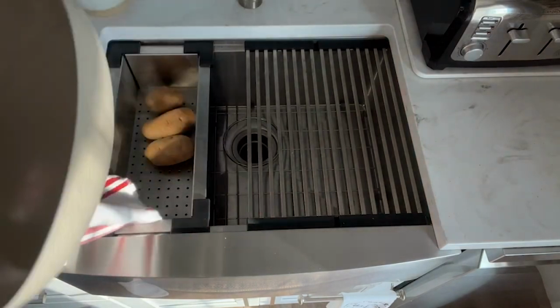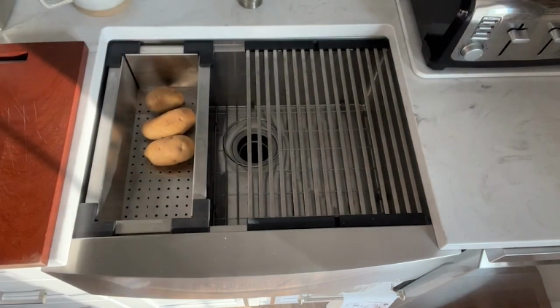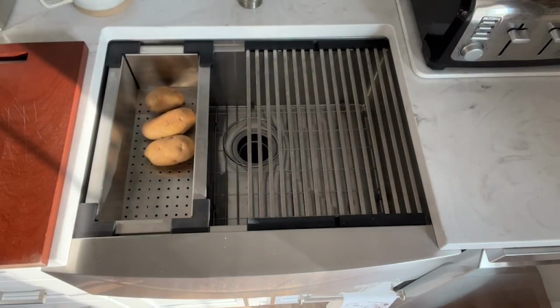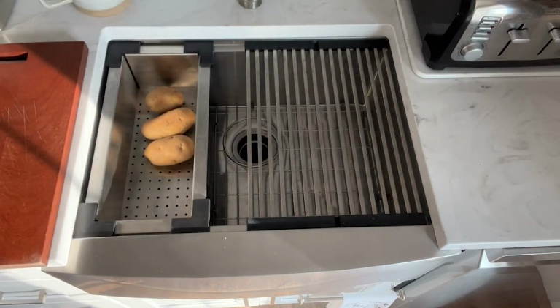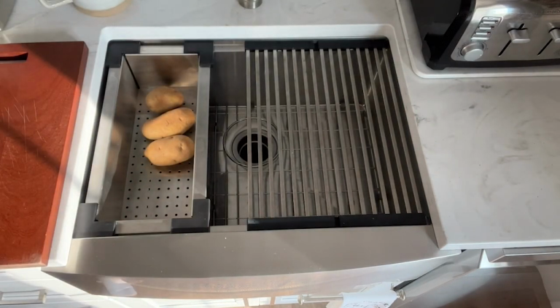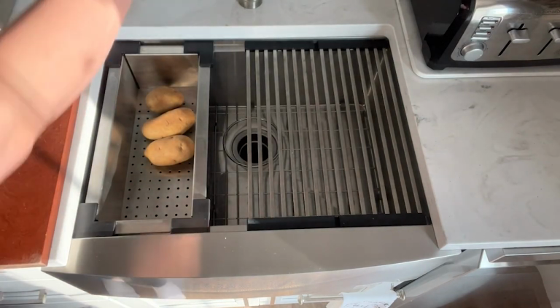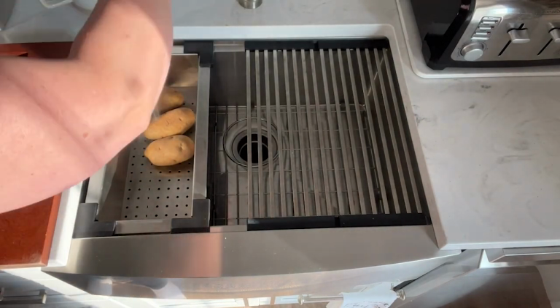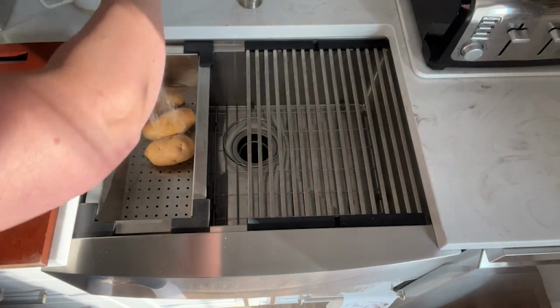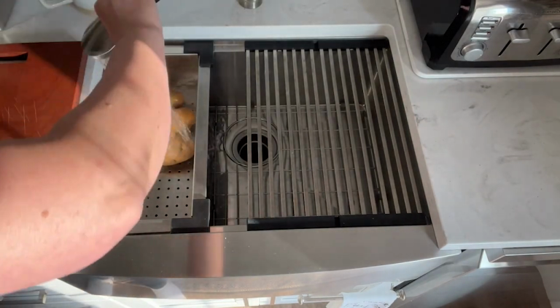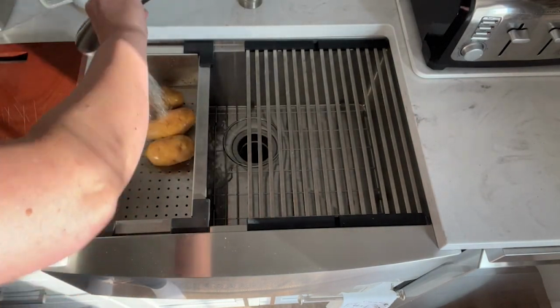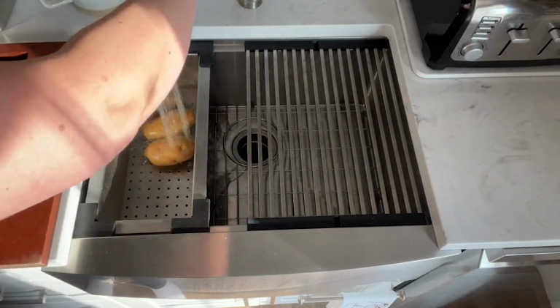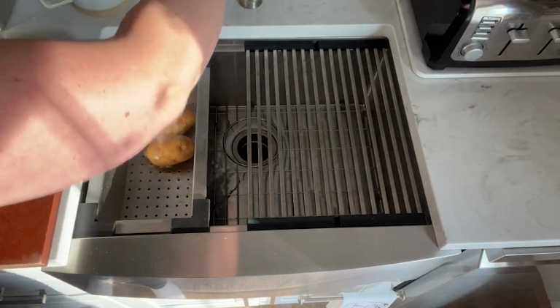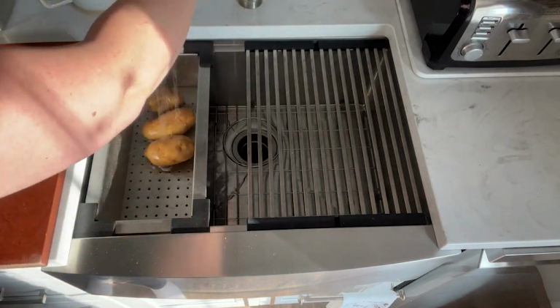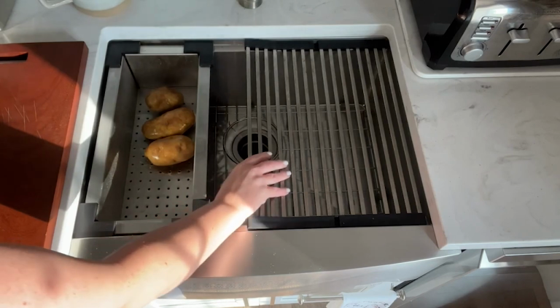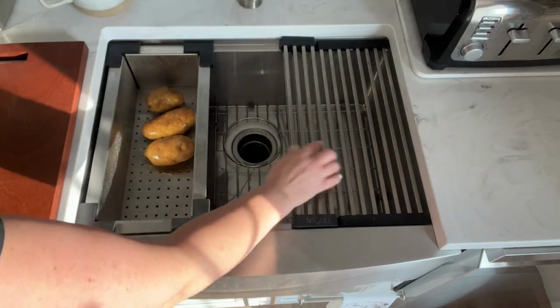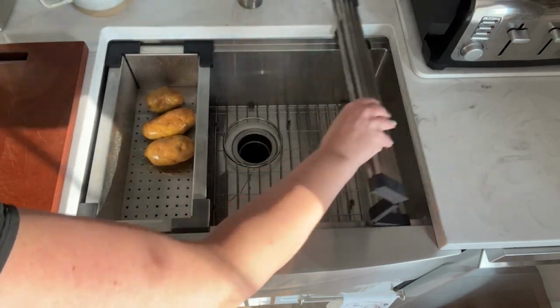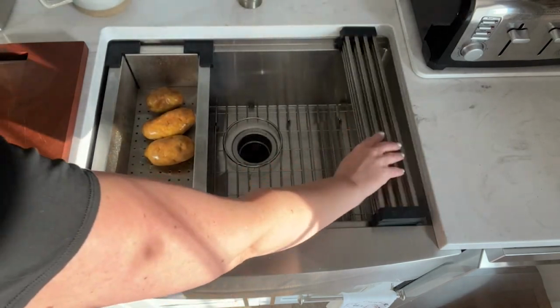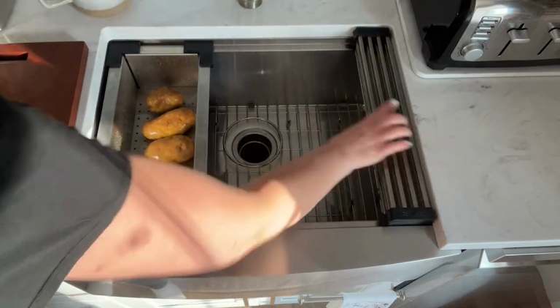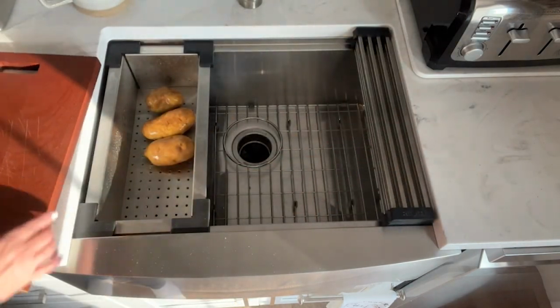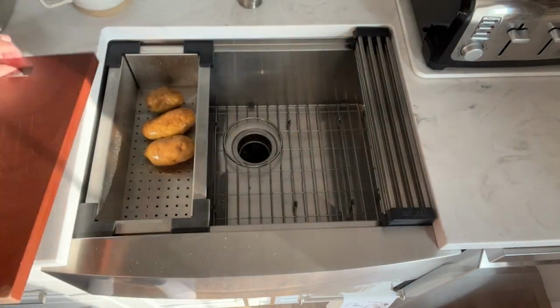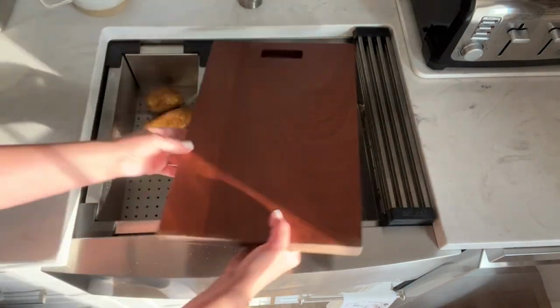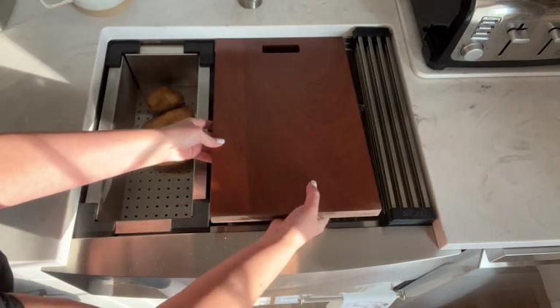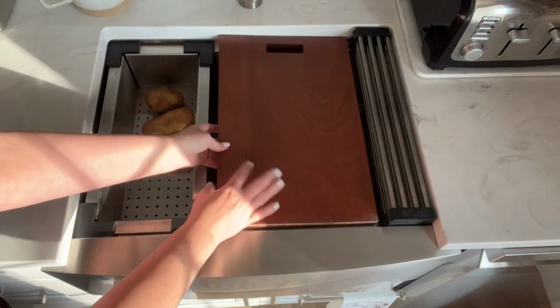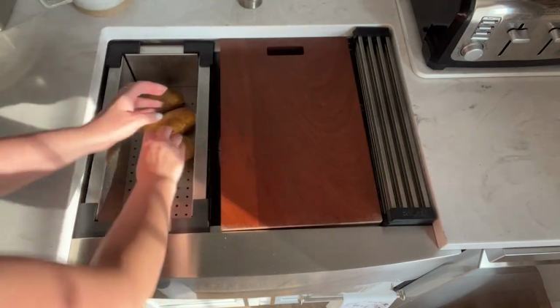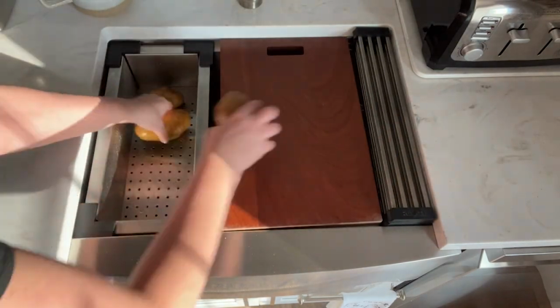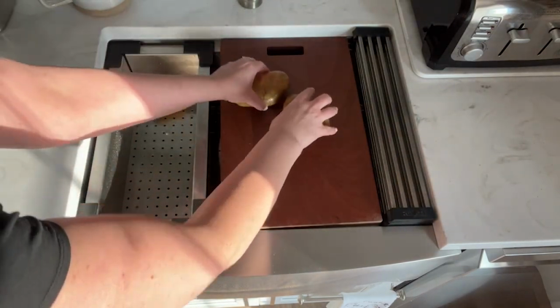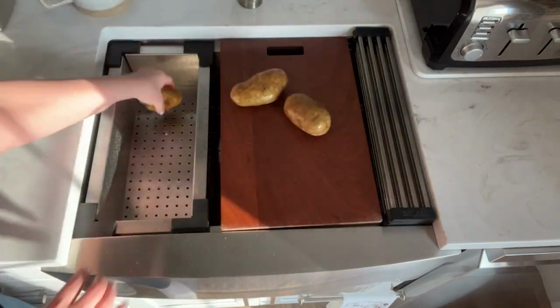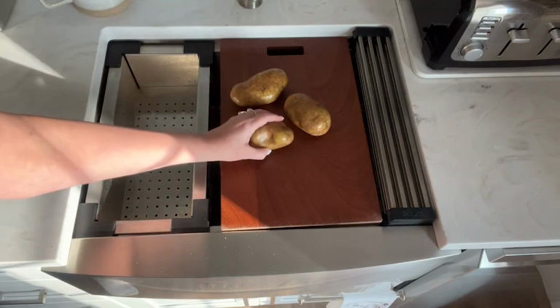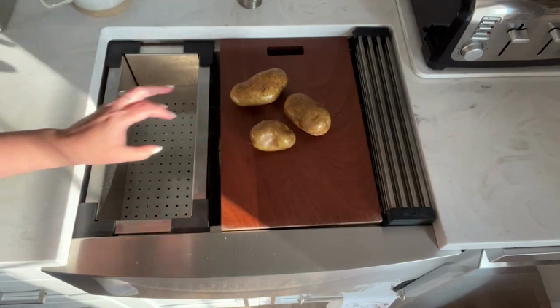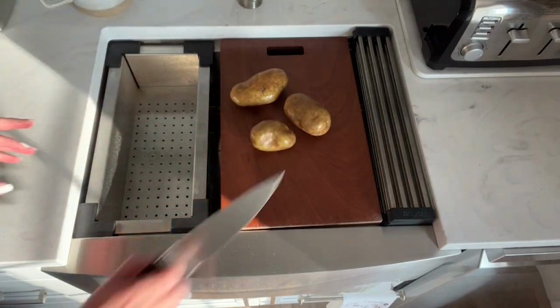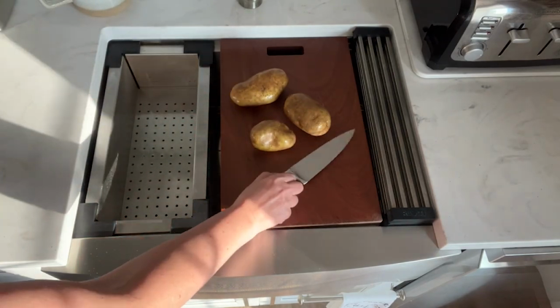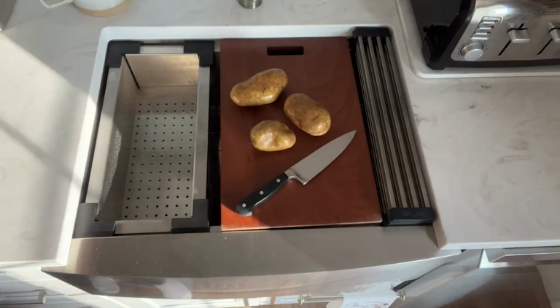It acts as a drying rack, as a colander or cooling rack, as a cutting station. And of course, it's a sink.